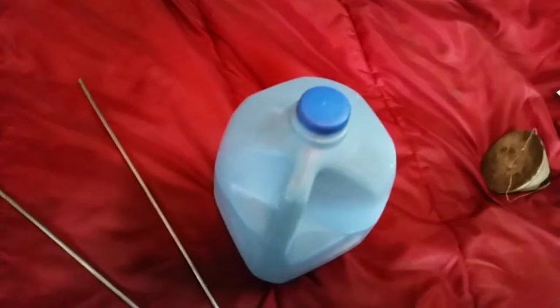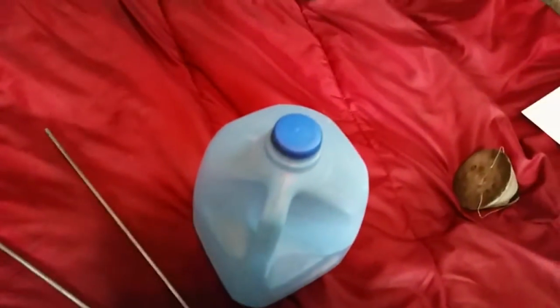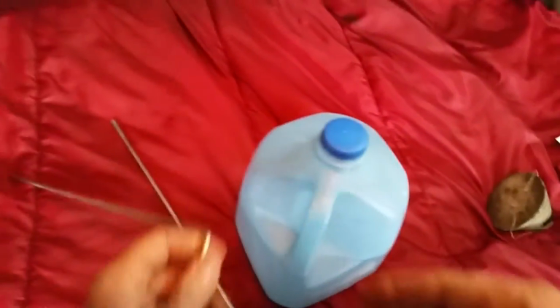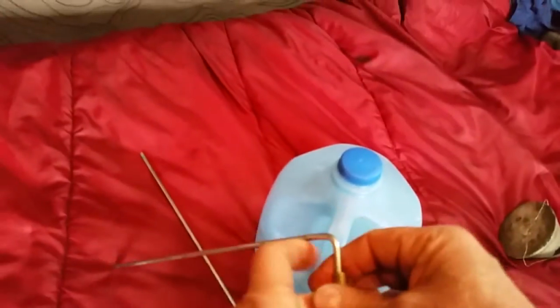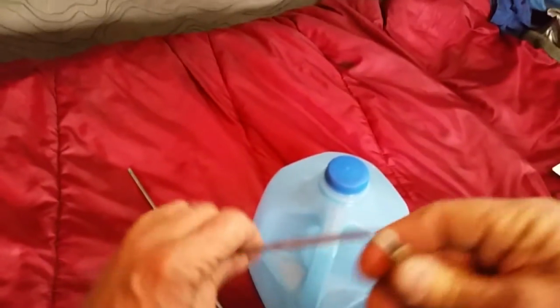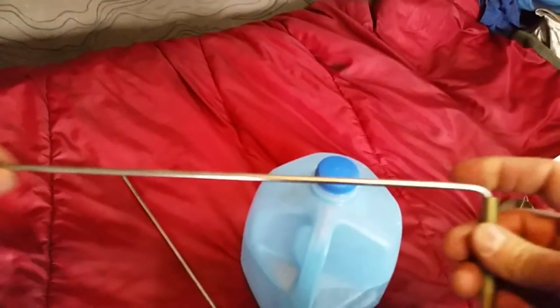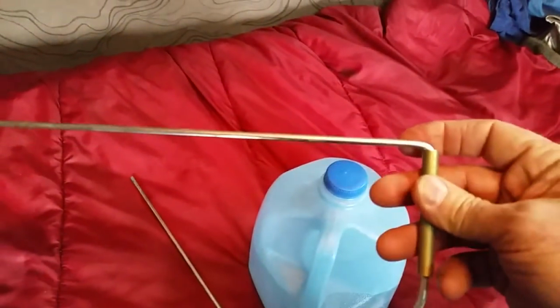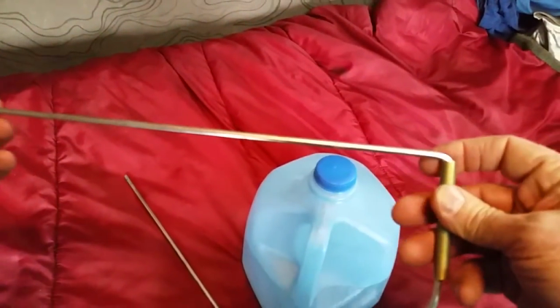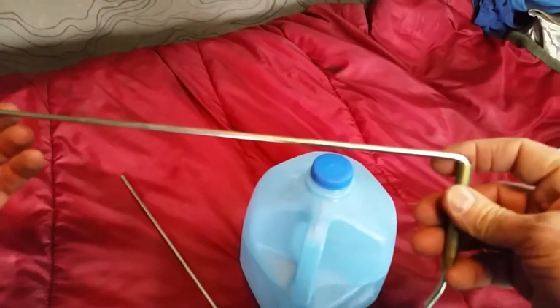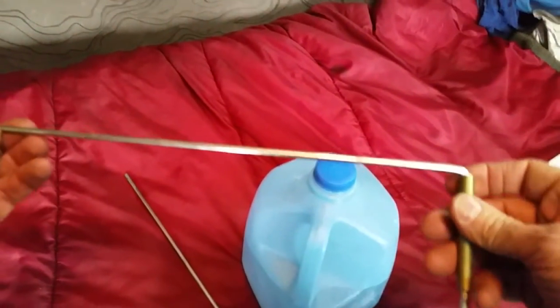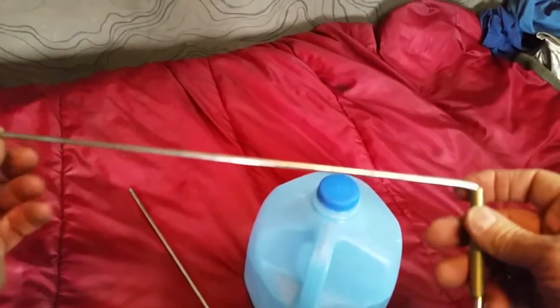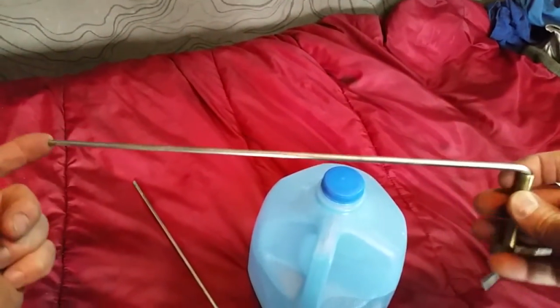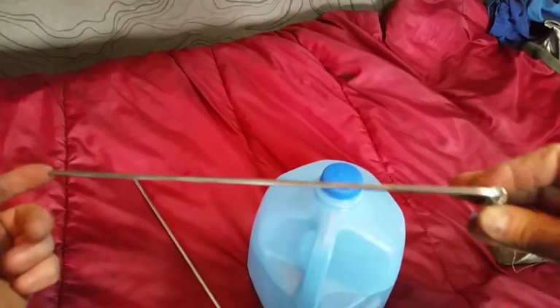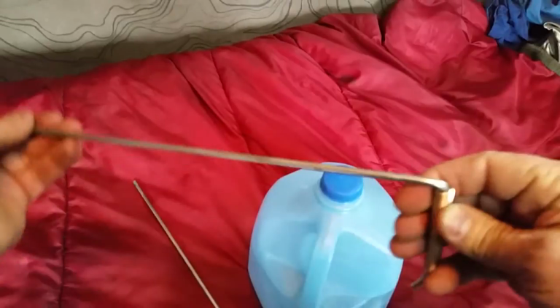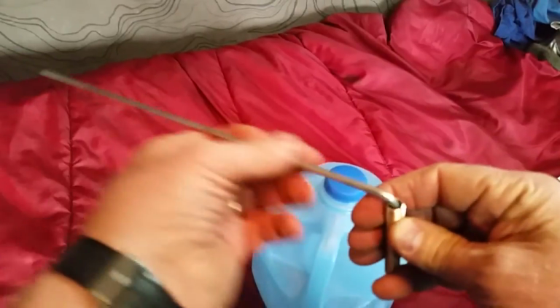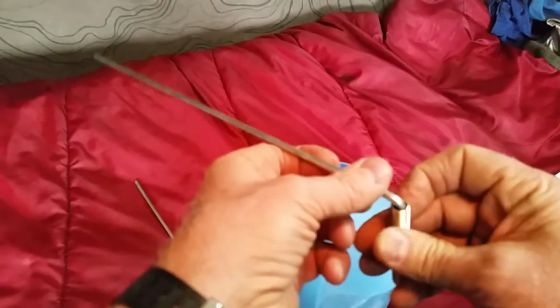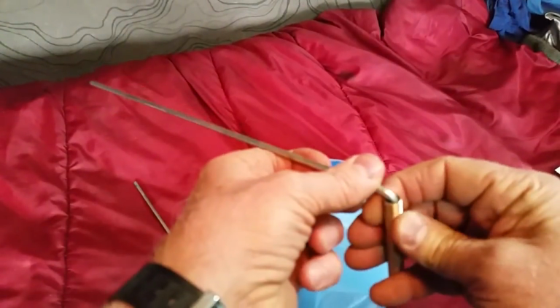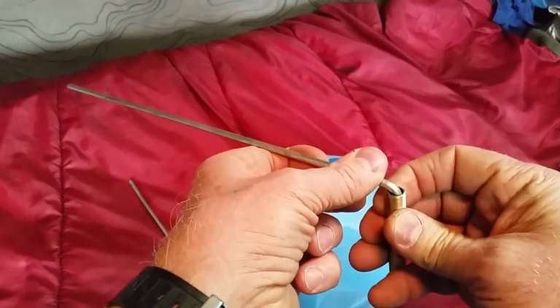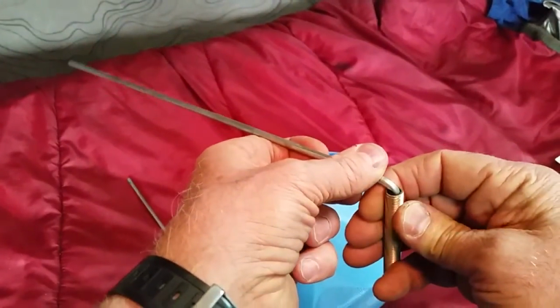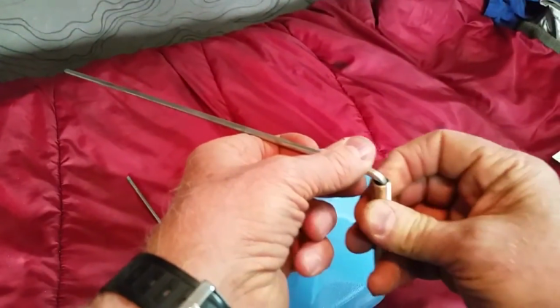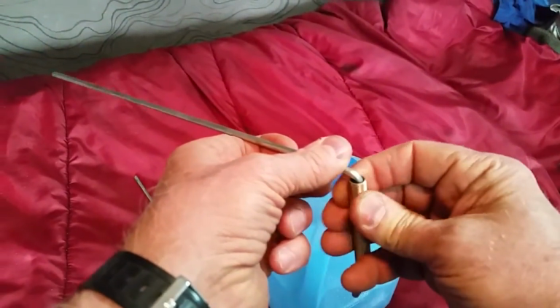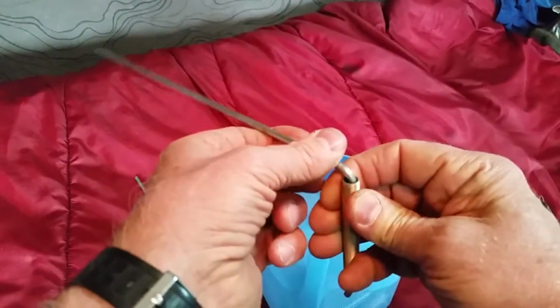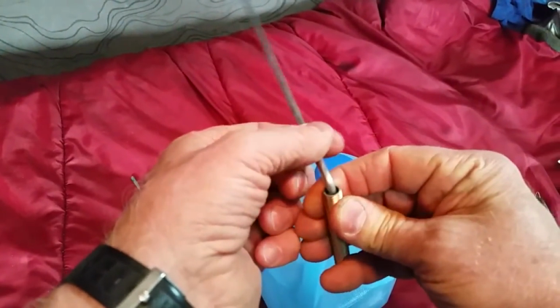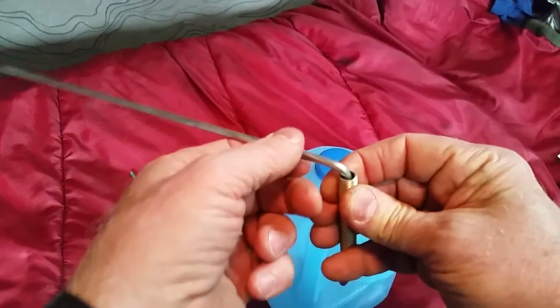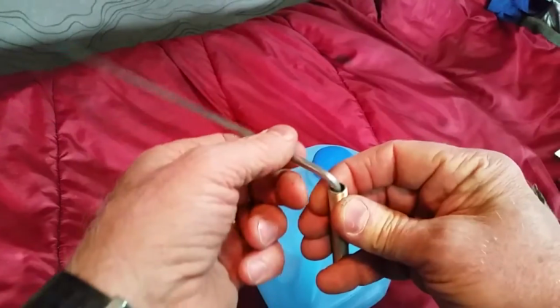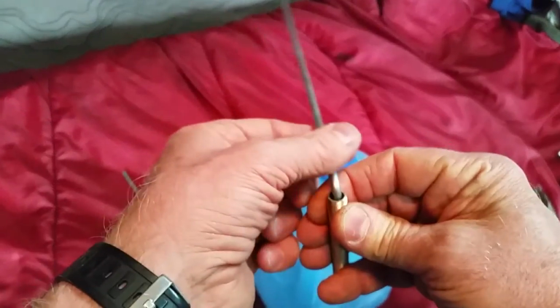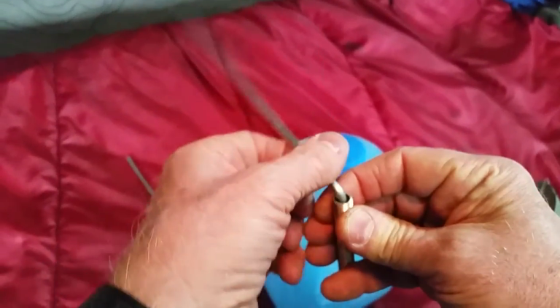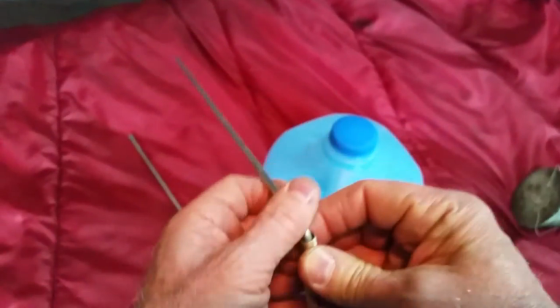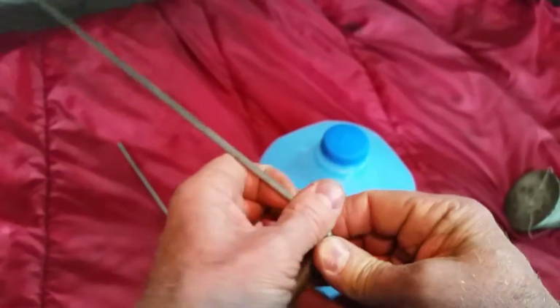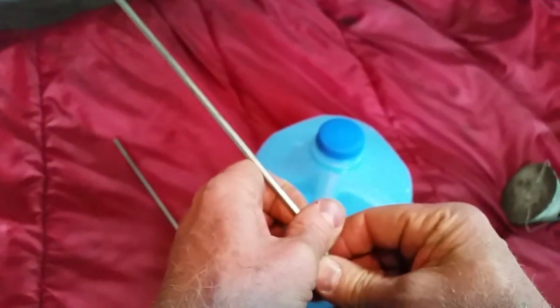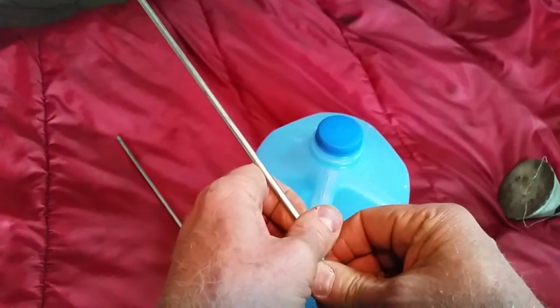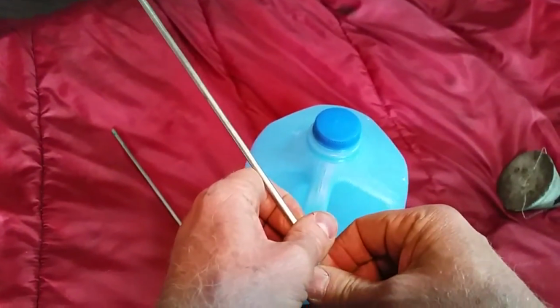These don't have to be made out of stainless steel — you can make them out of copper, brass, or steel. Stainless steel, though, because it's so stiff, has a nice slide here. They really rotate very, very easily. That was a fascinating discovery.